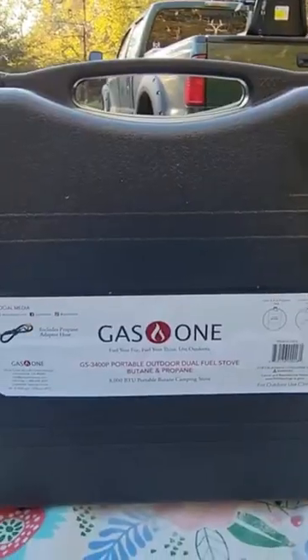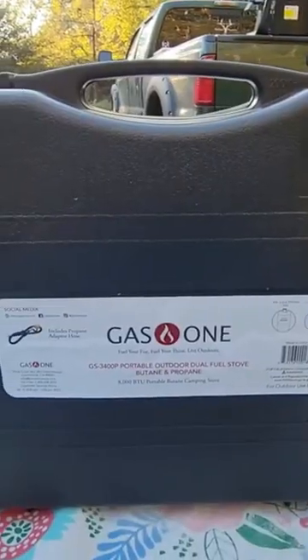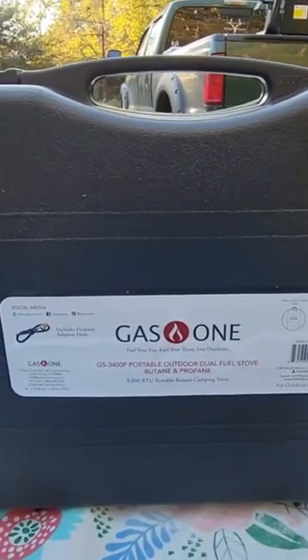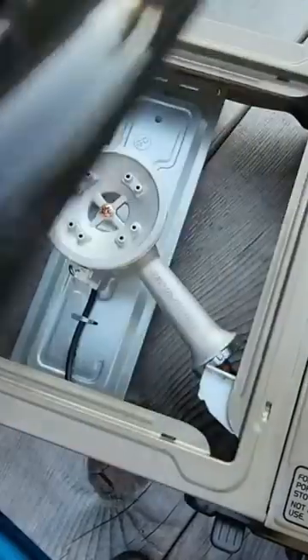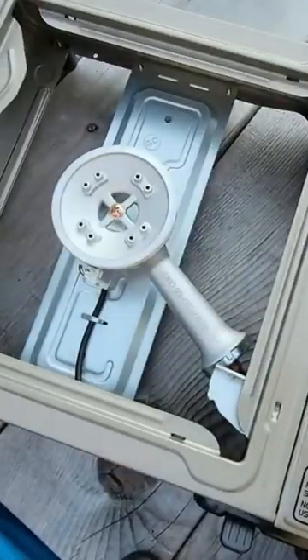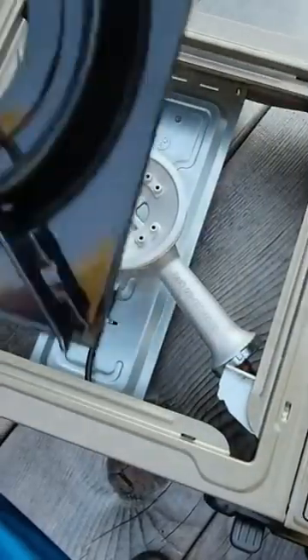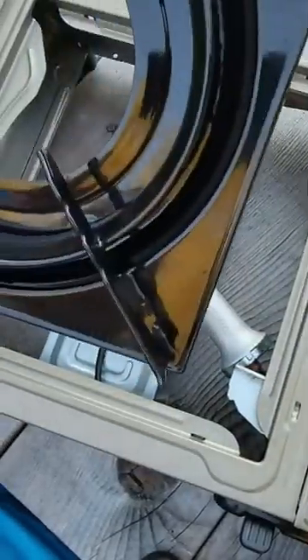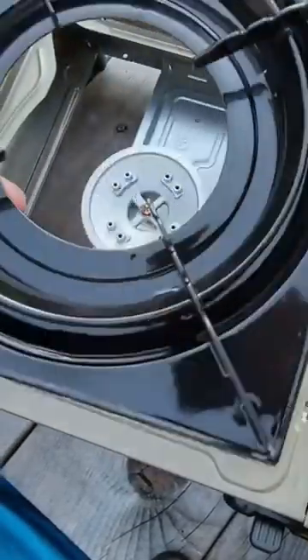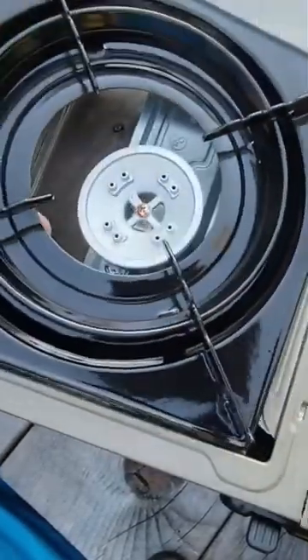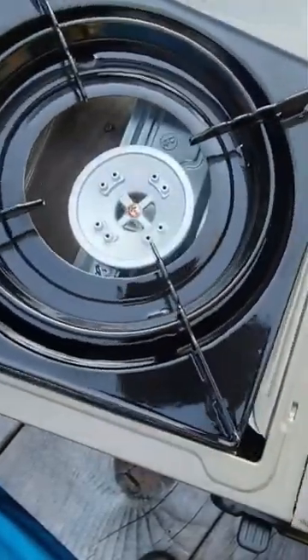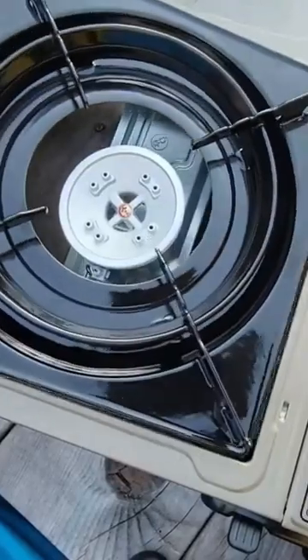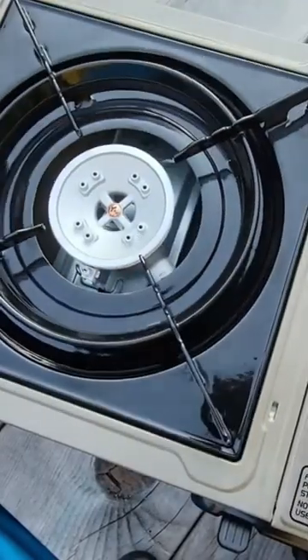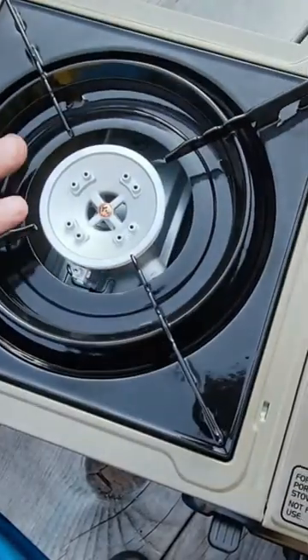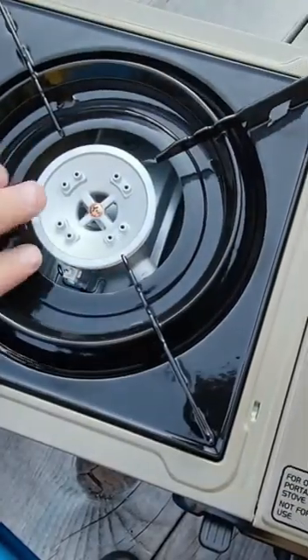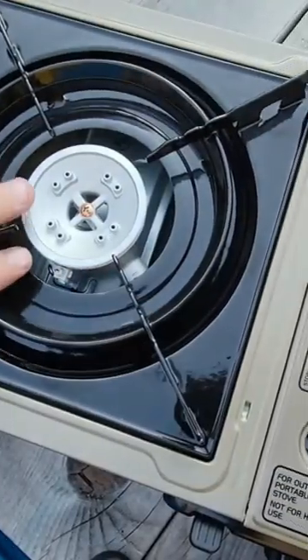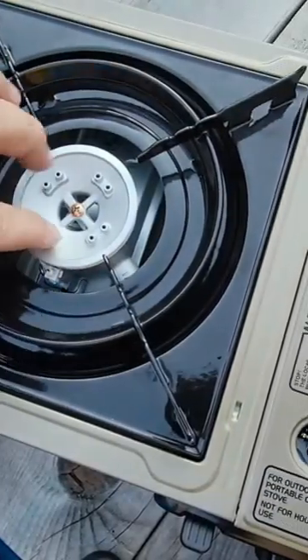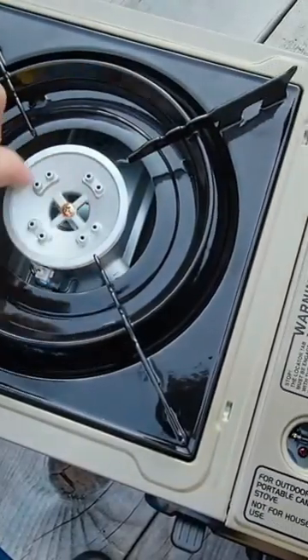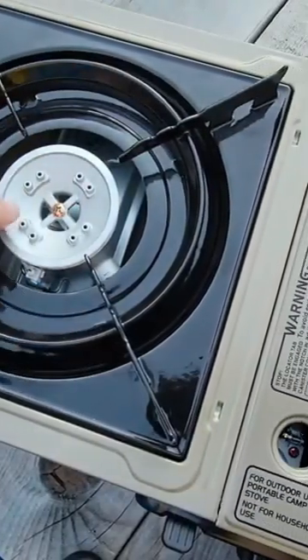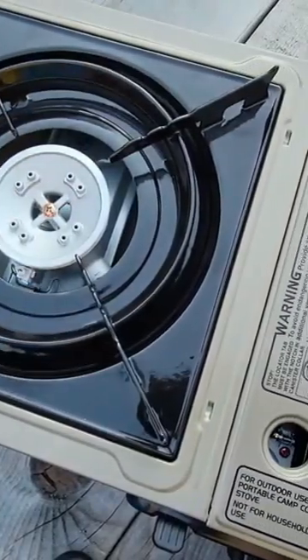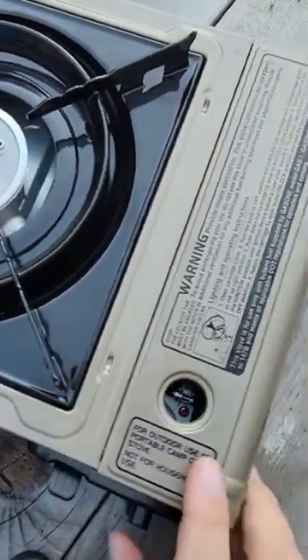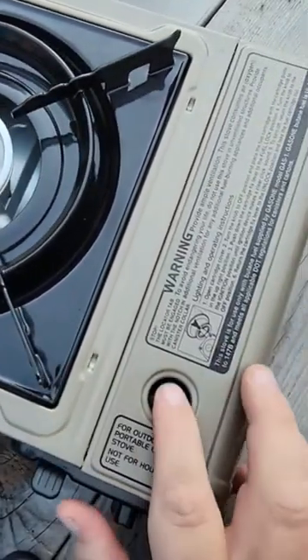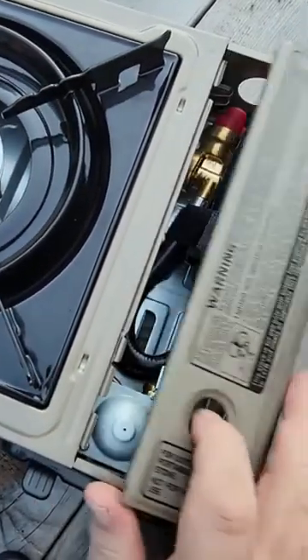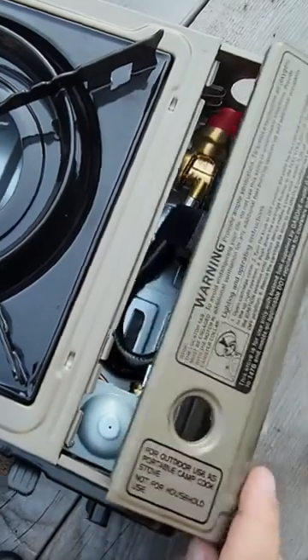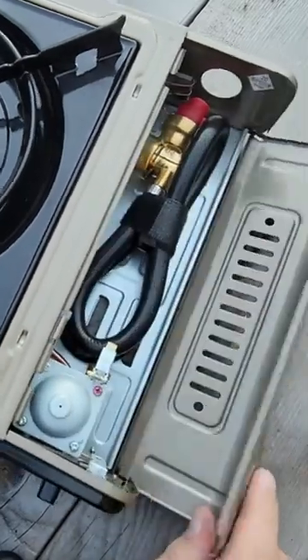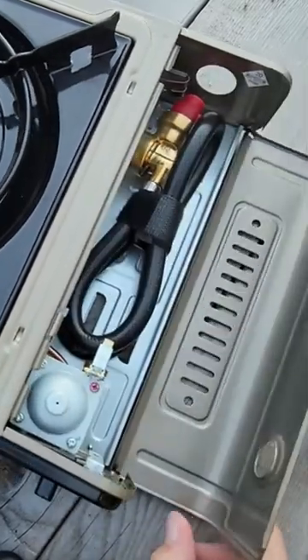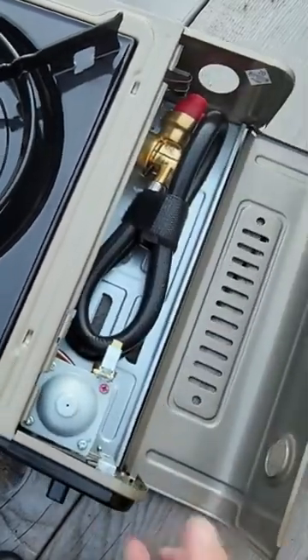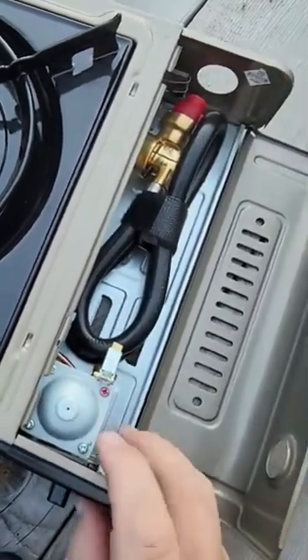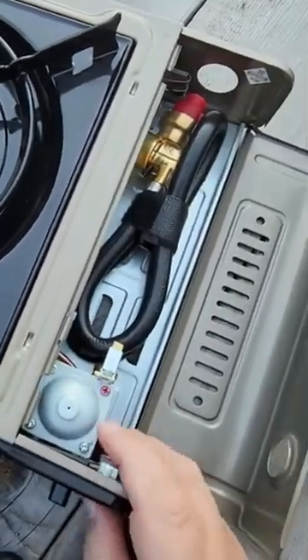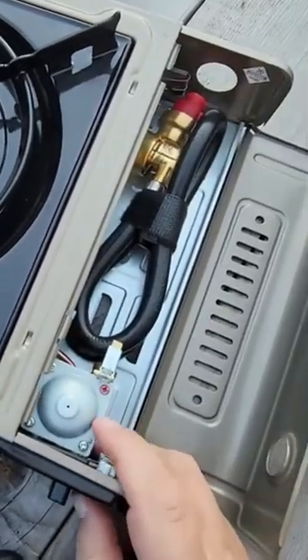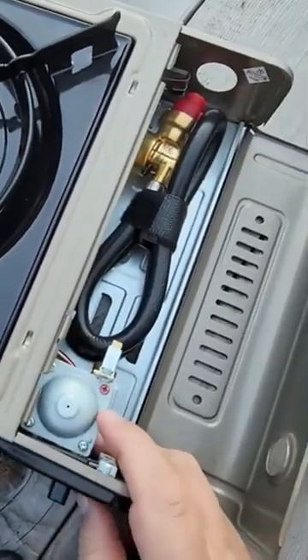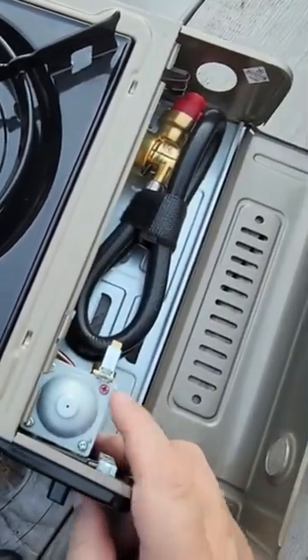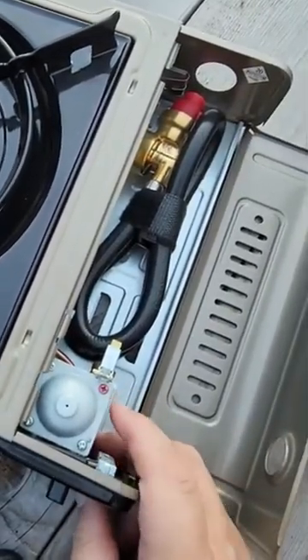We go ahead and flip this over — this is our burner right here. We've got a nice little burner here in the middle. We open it up, and this will take both butane or propane.